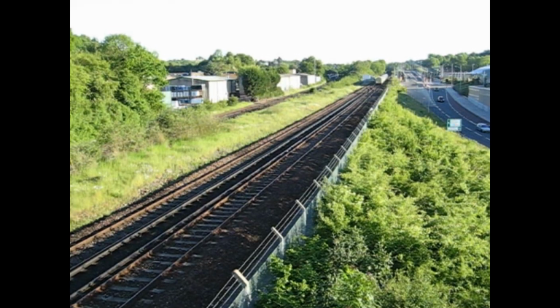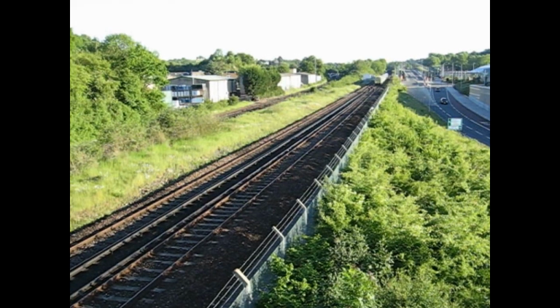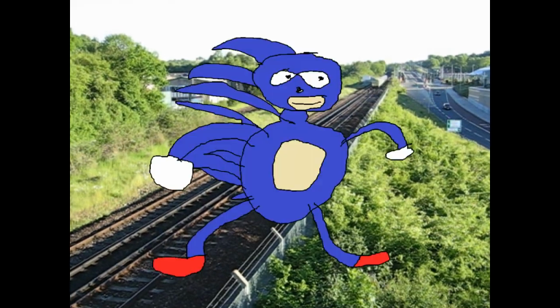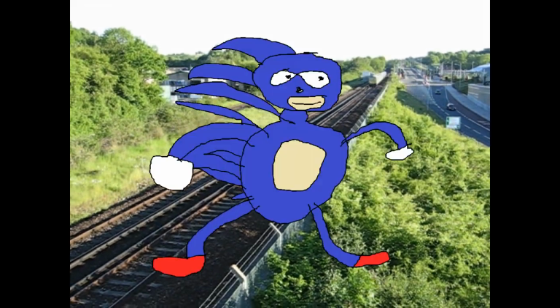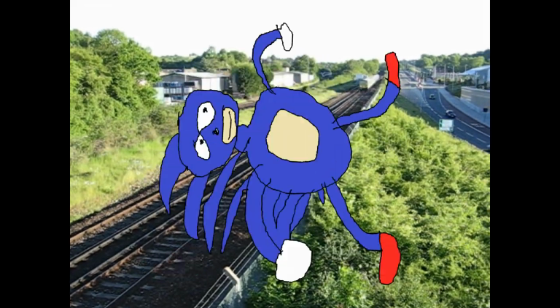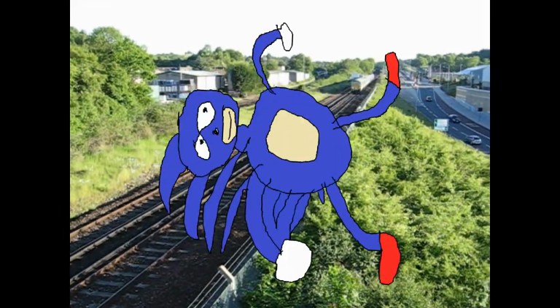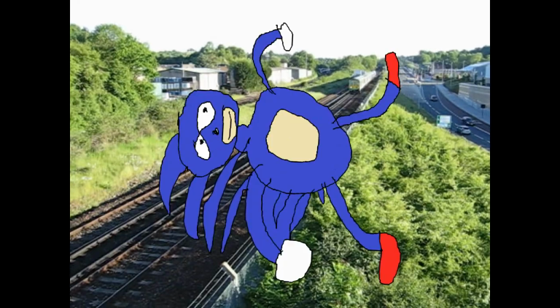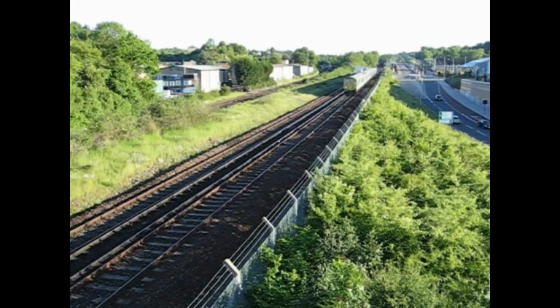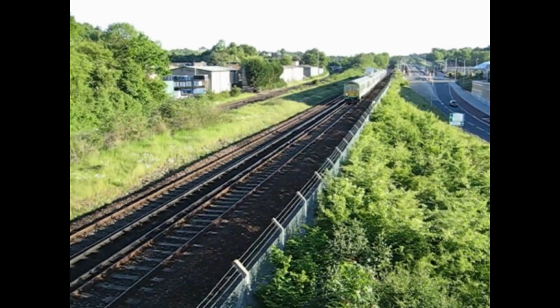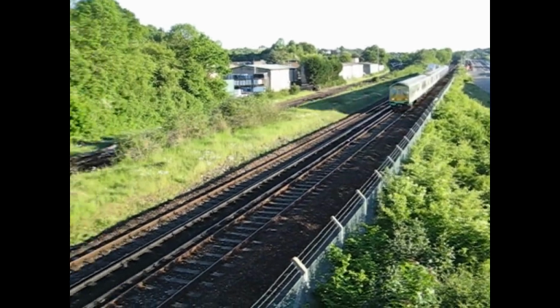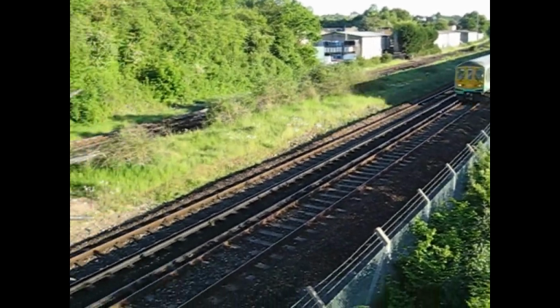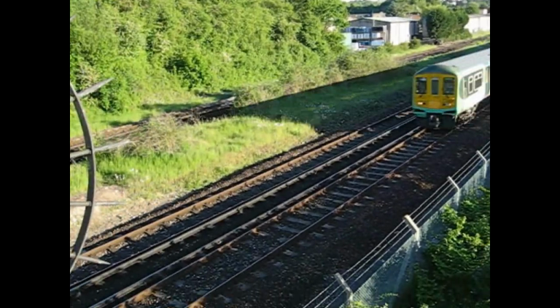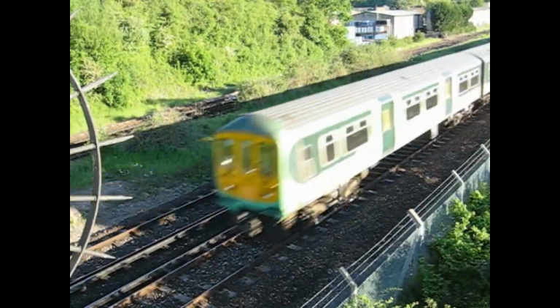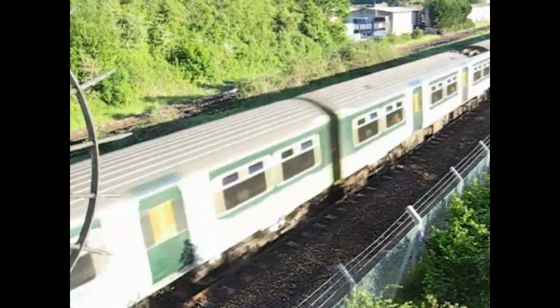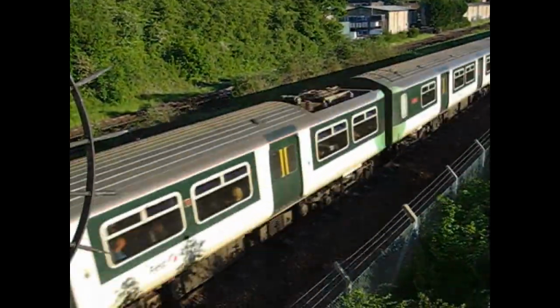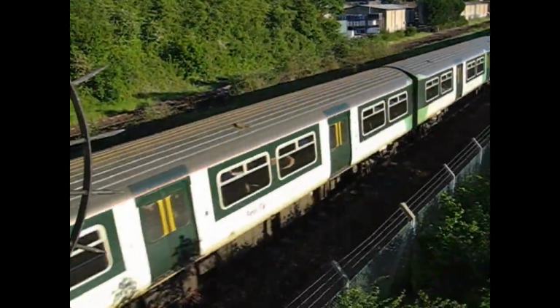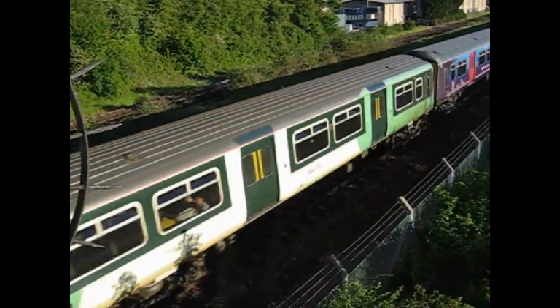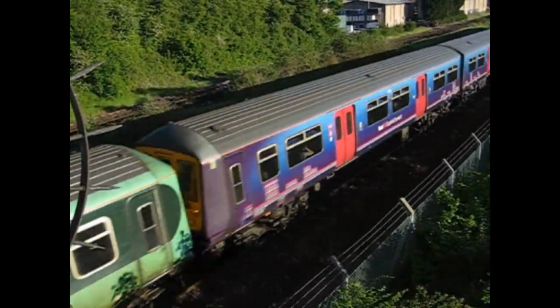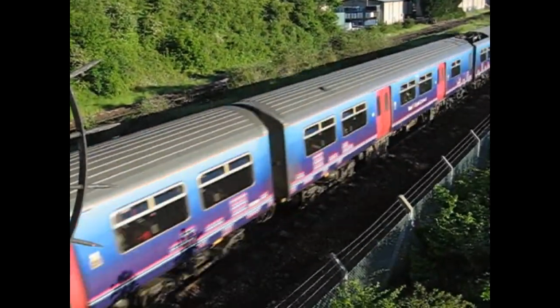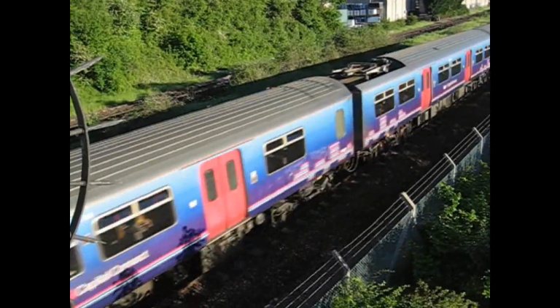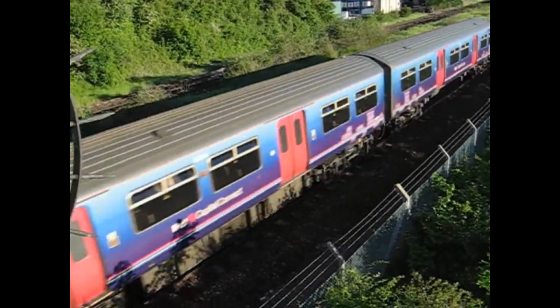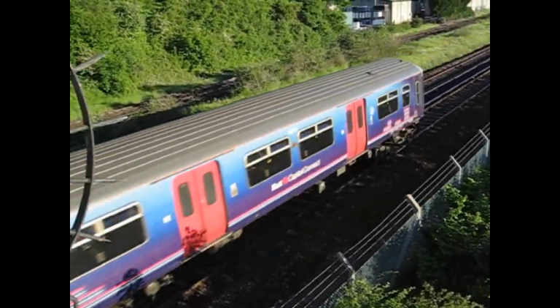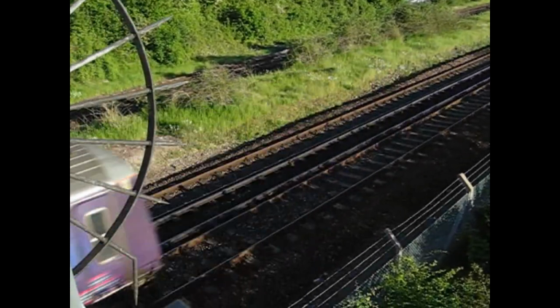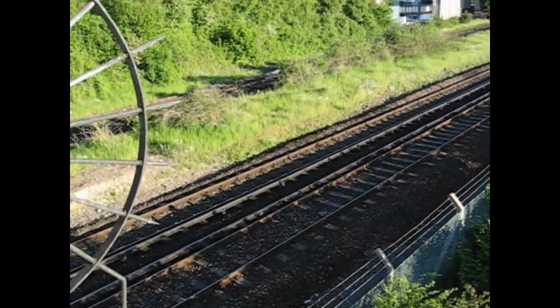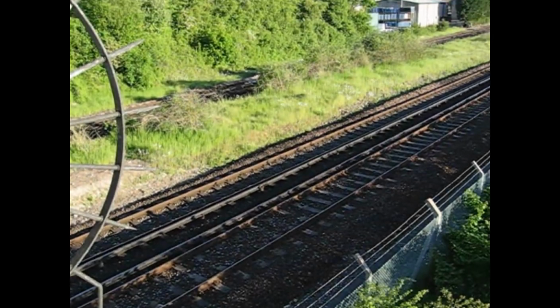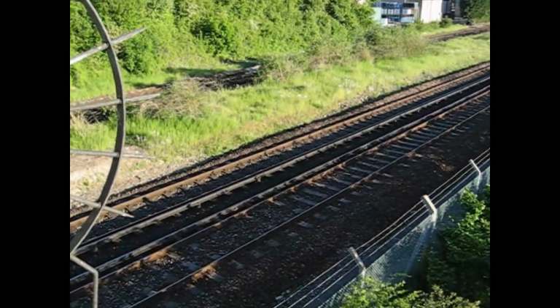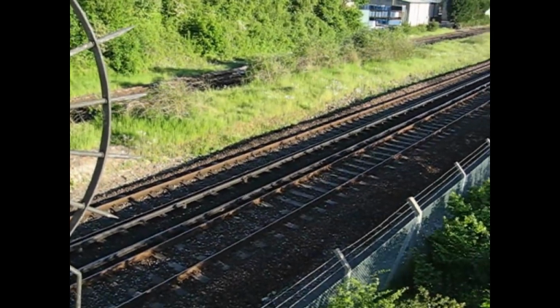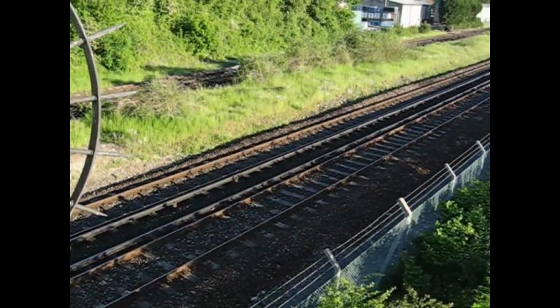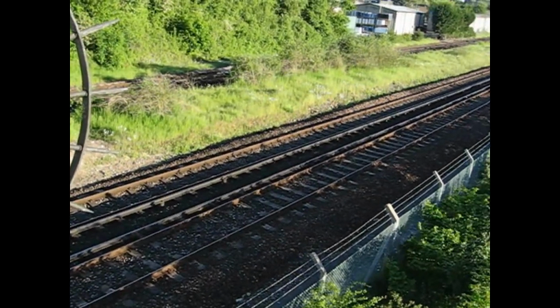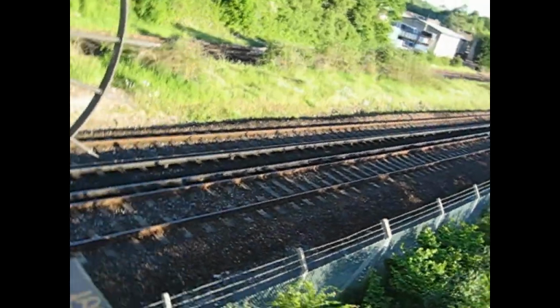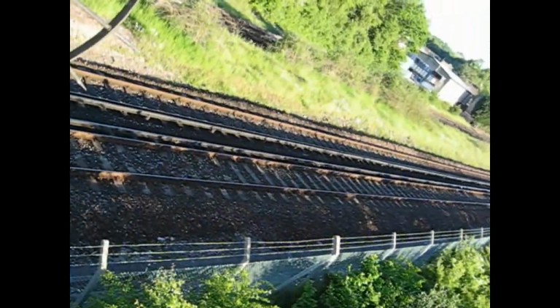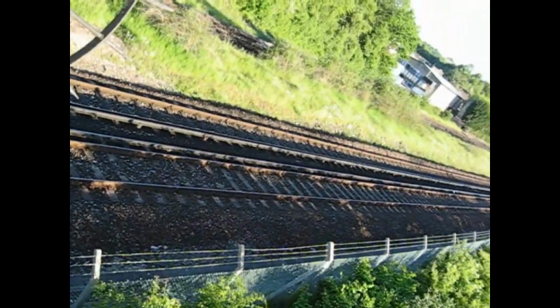The 319 is fast. Sort of. The top speed of 100mph prevents the 319 from being a huge burden when running on express services, but it's not helped by its slightly sluggish acceleration rate.